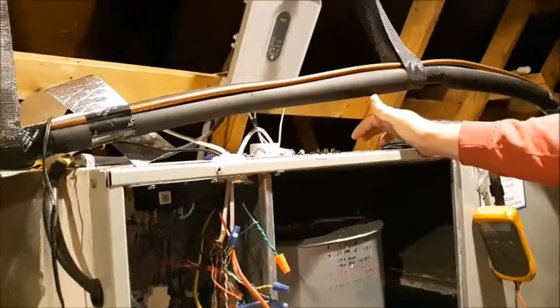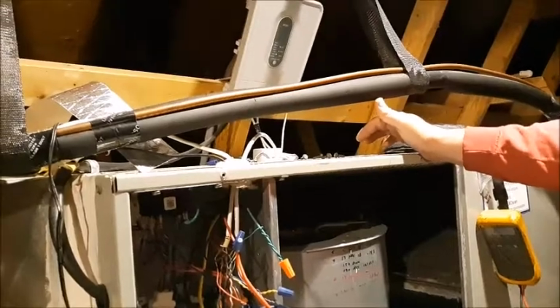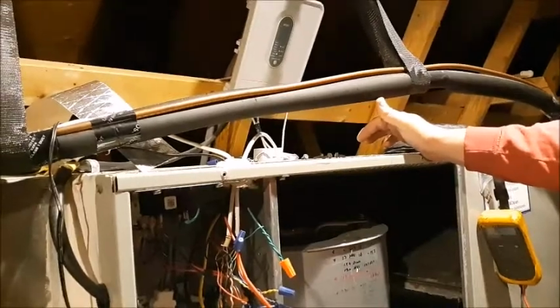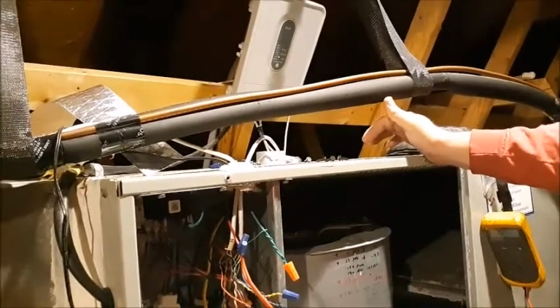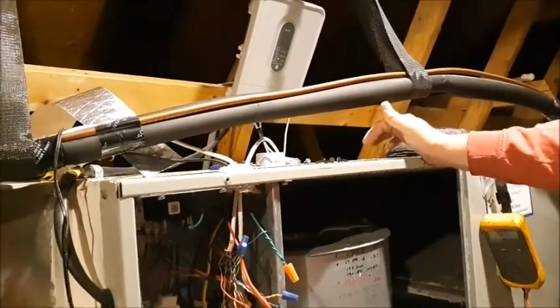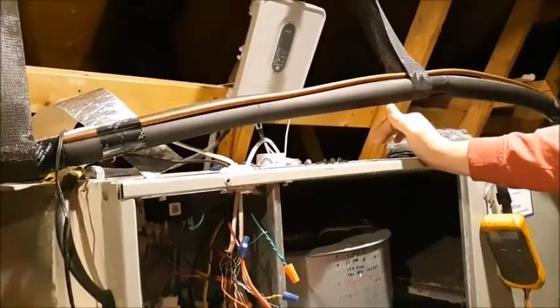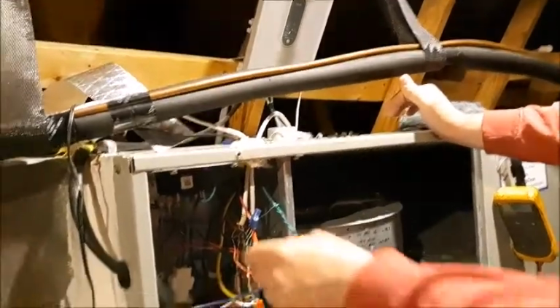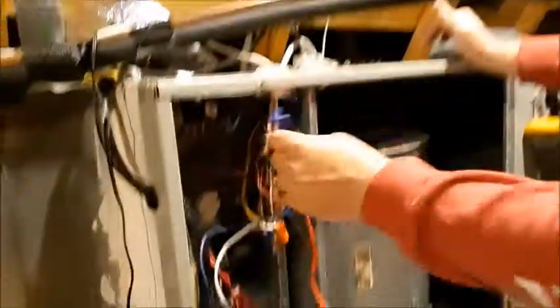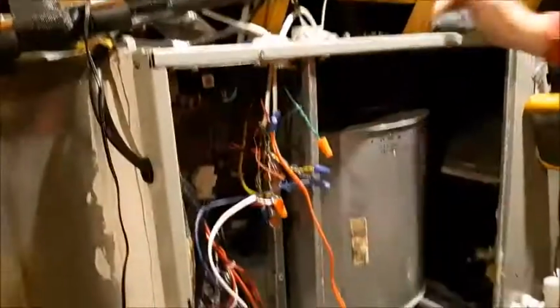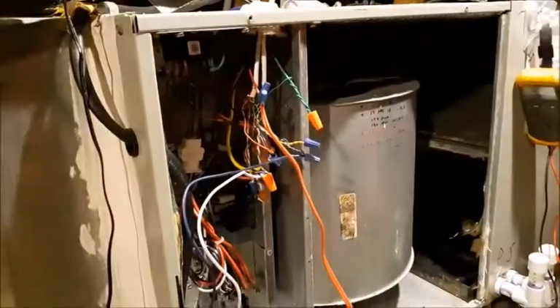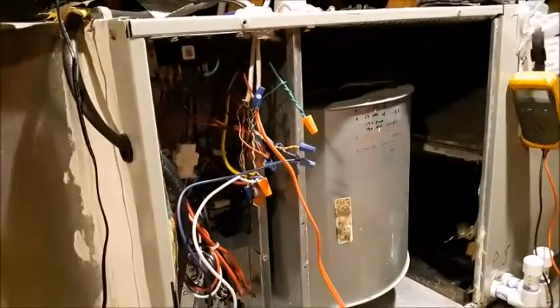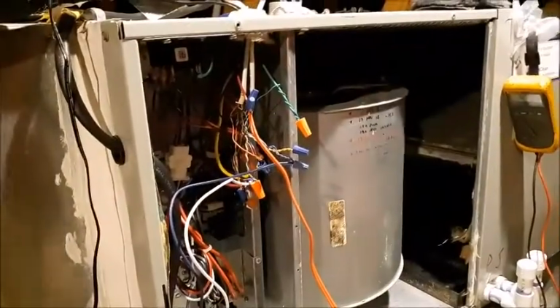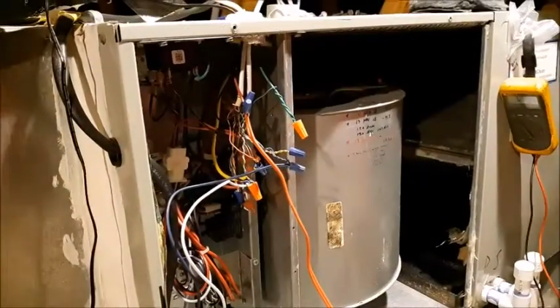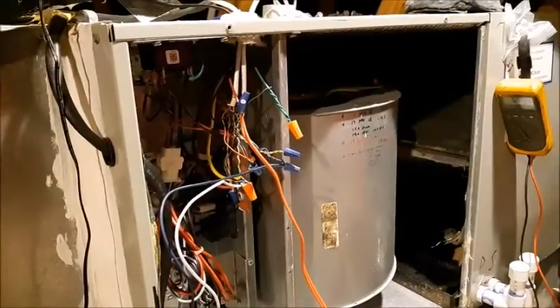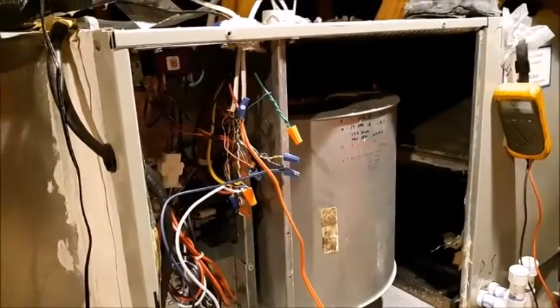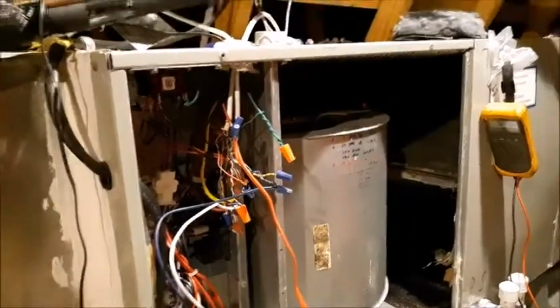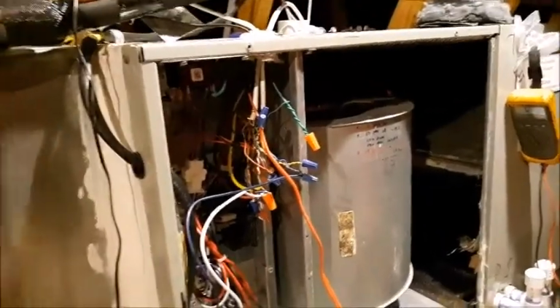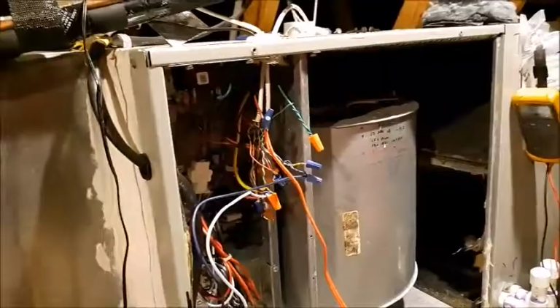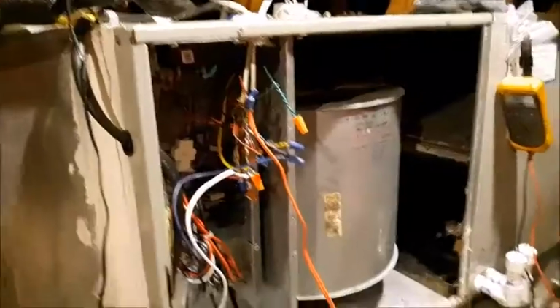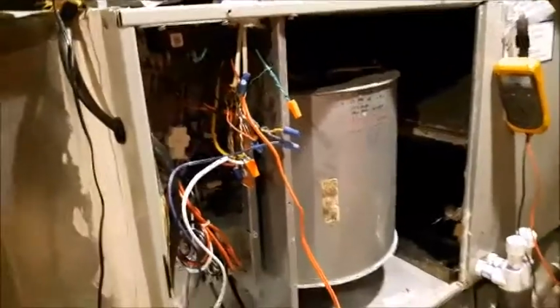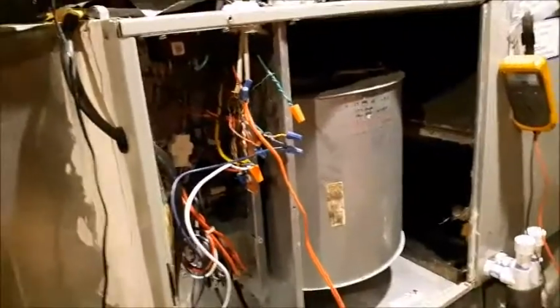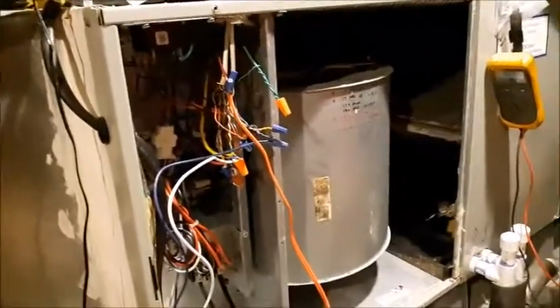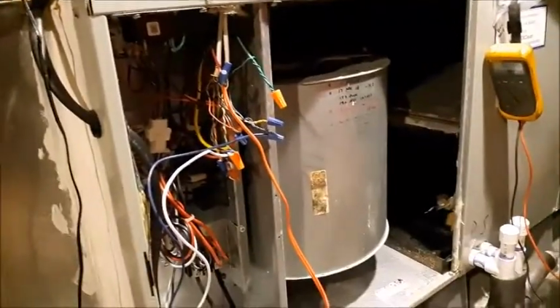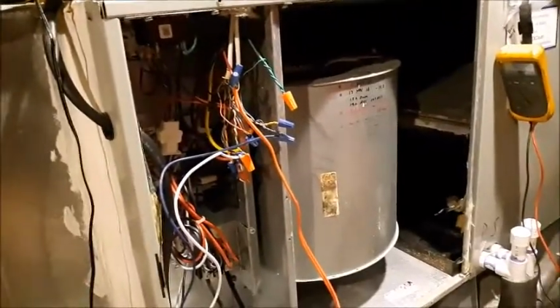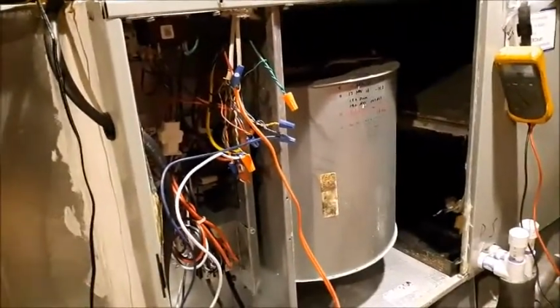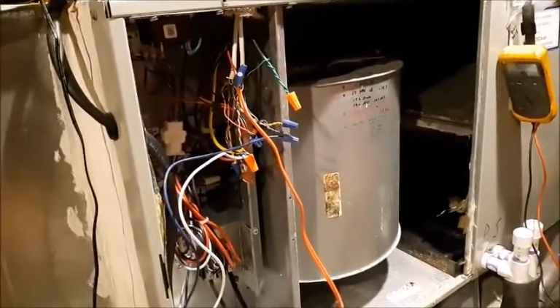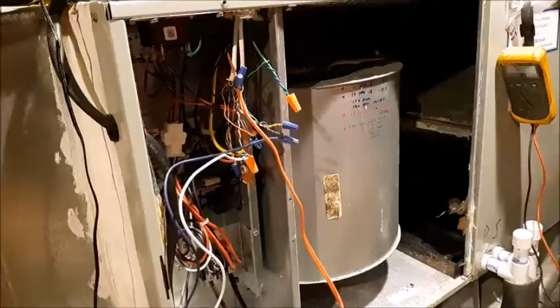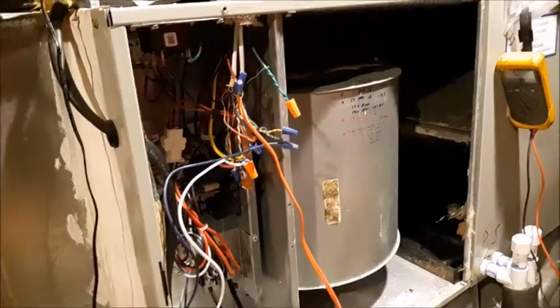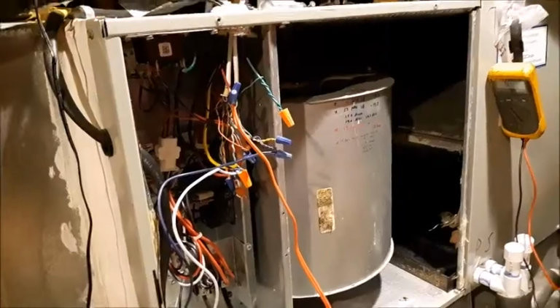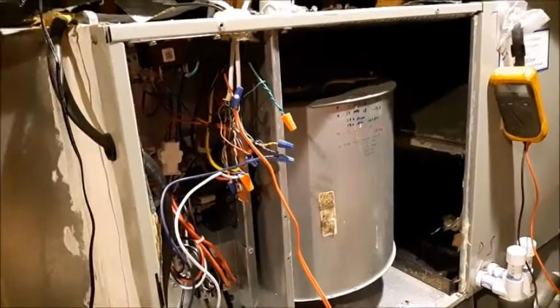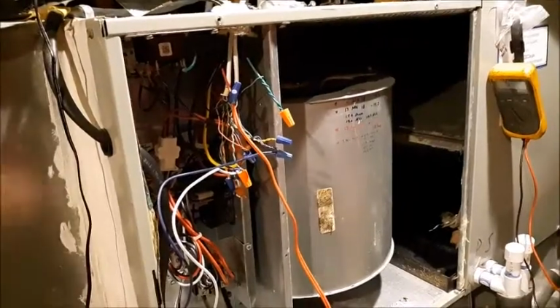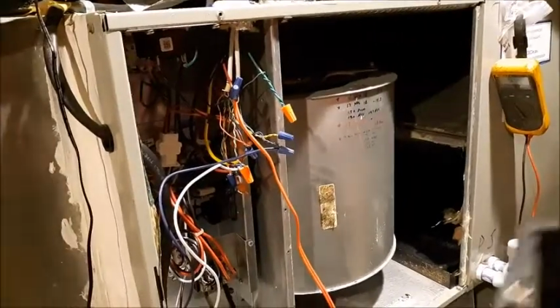I hate loose connections, so what I'm gonna do is put a zip tie around those wires just so they don't pull down and out.